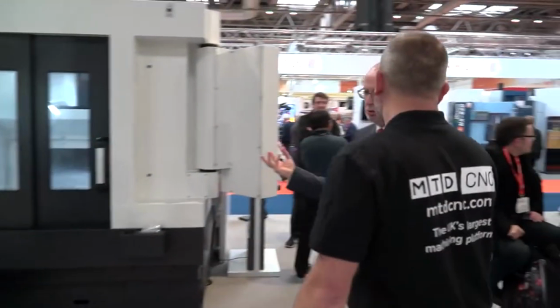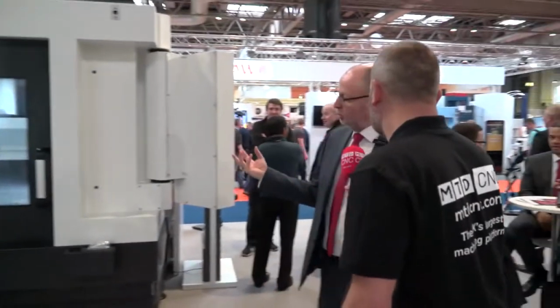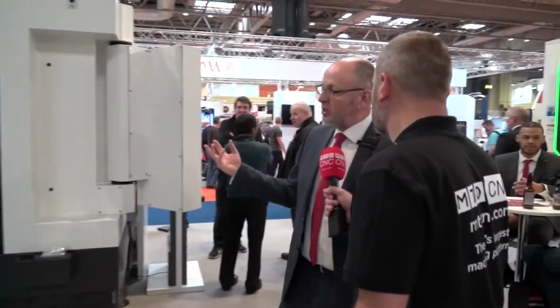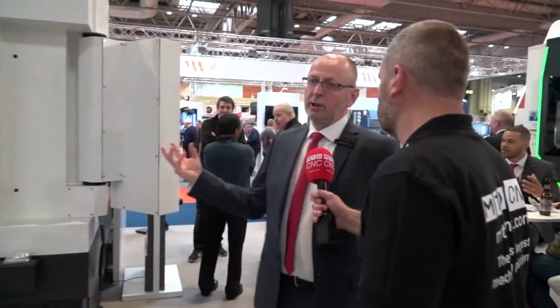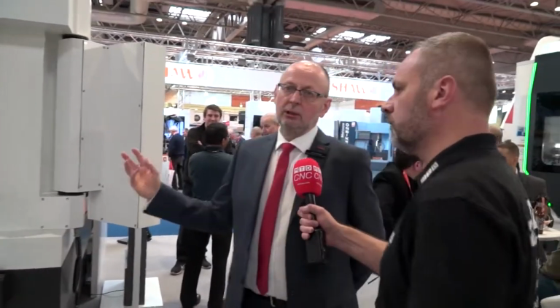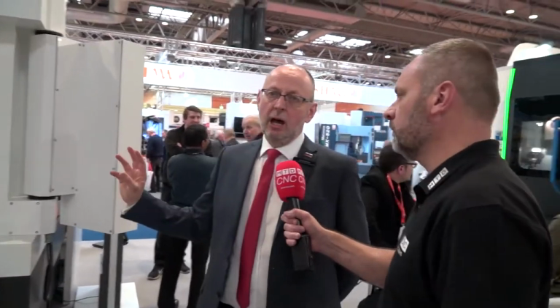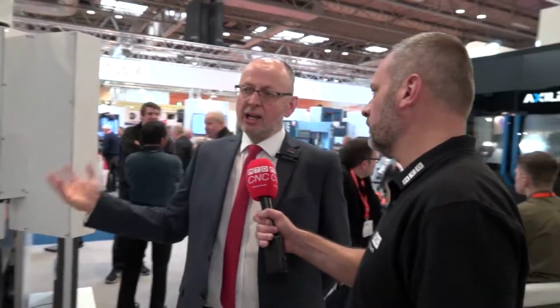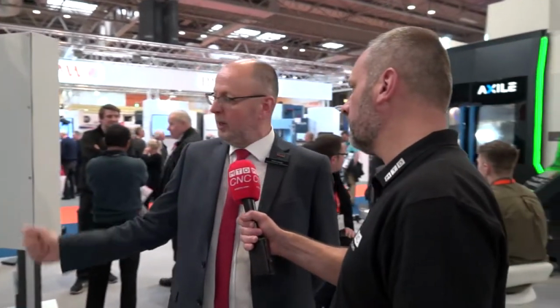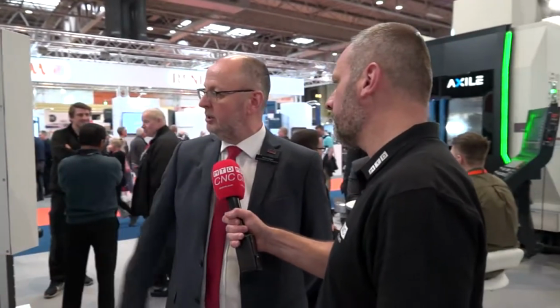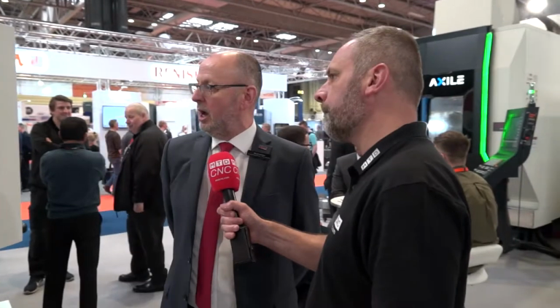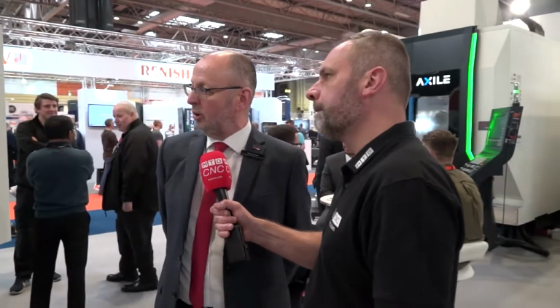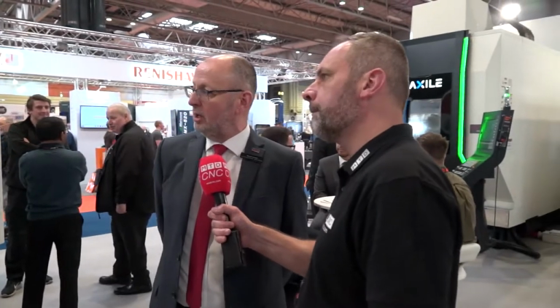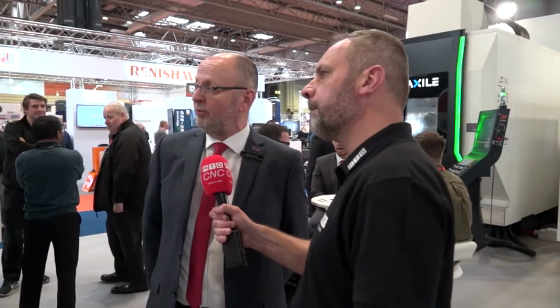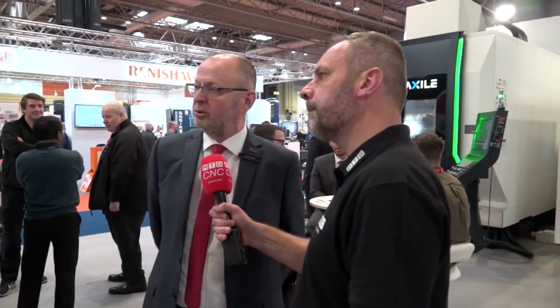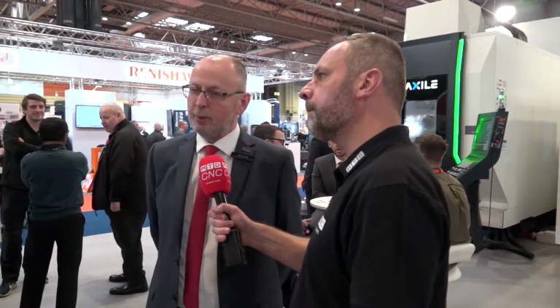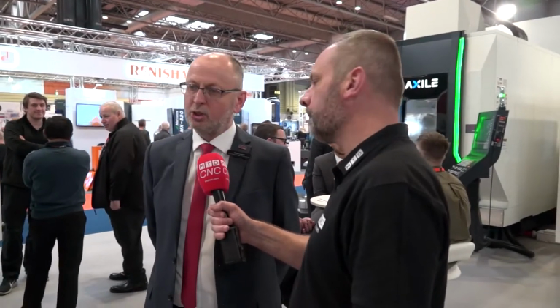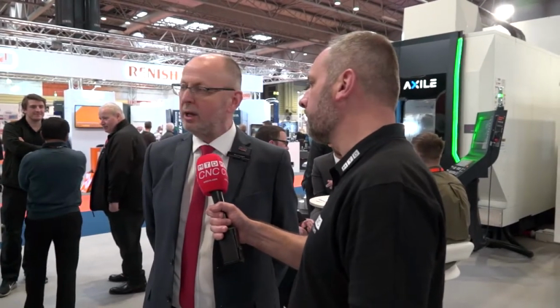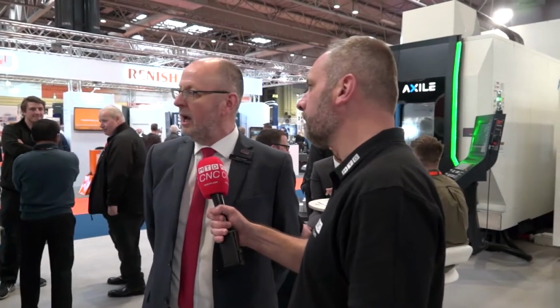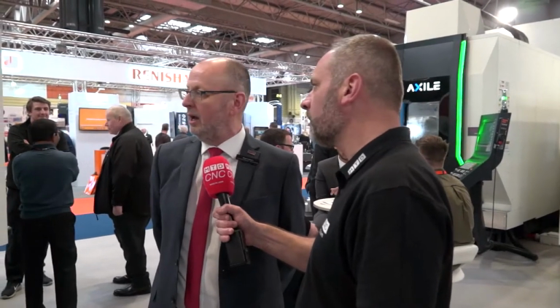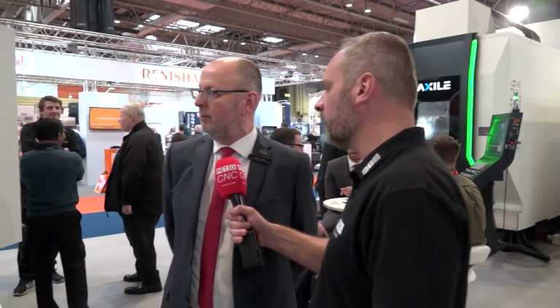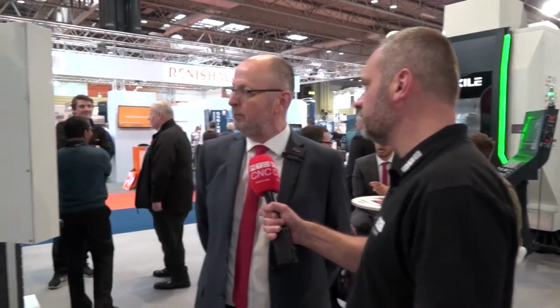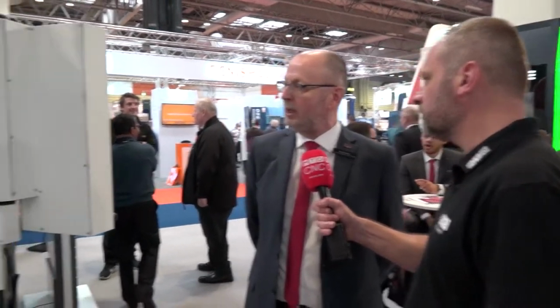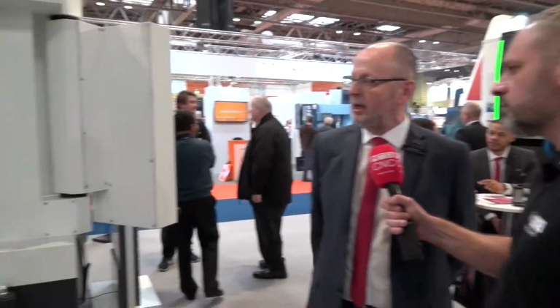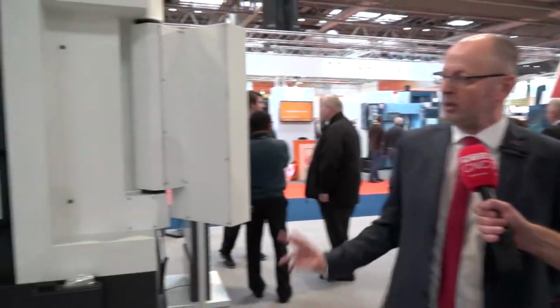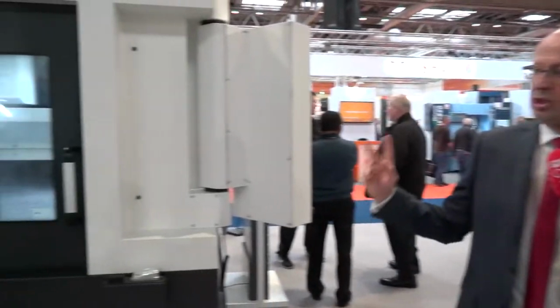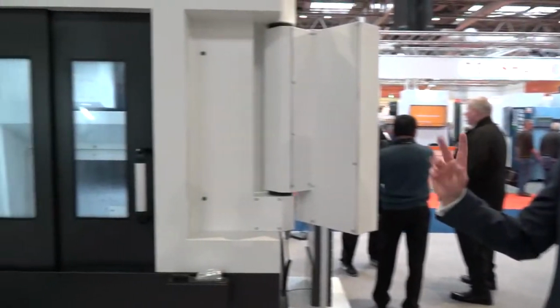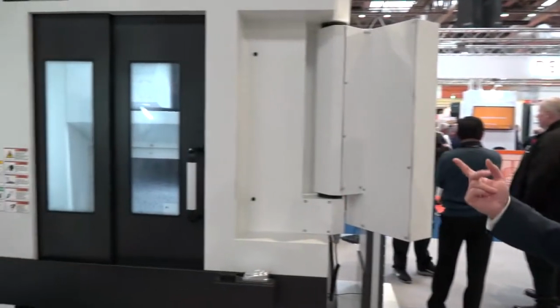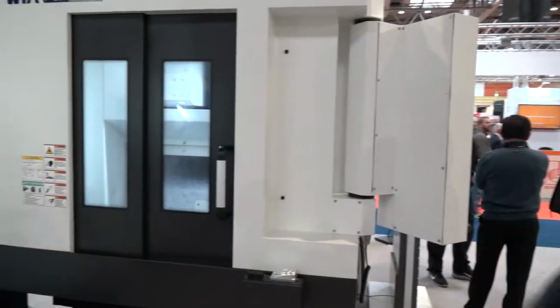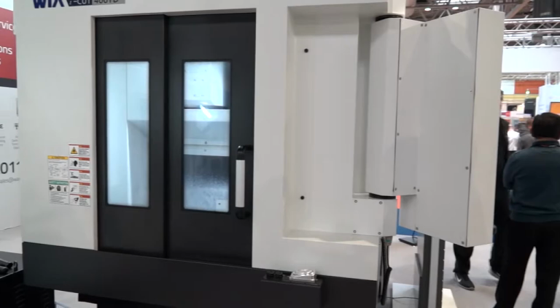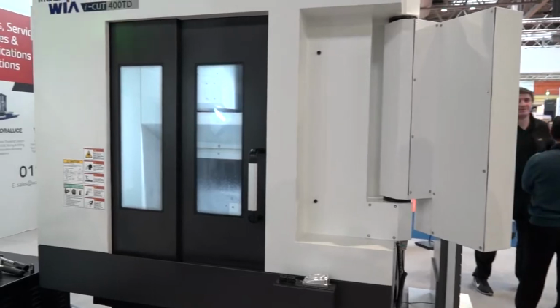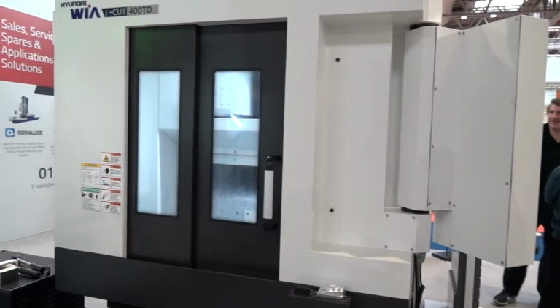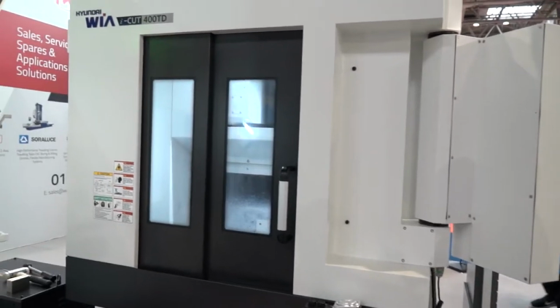Moving on. A twin-table, high-speed, 12,000 RPM pallet changing machine — a drill tapping centre.